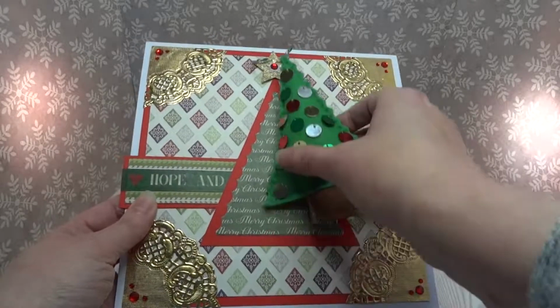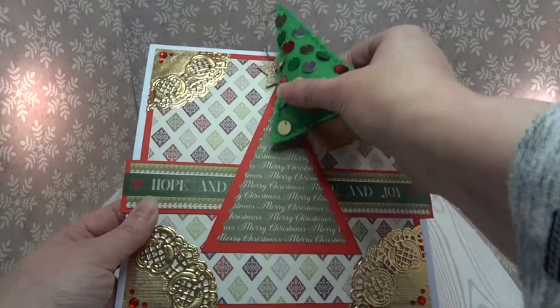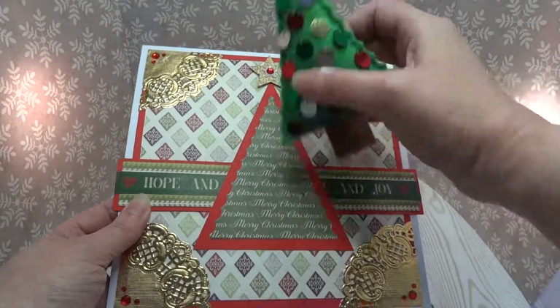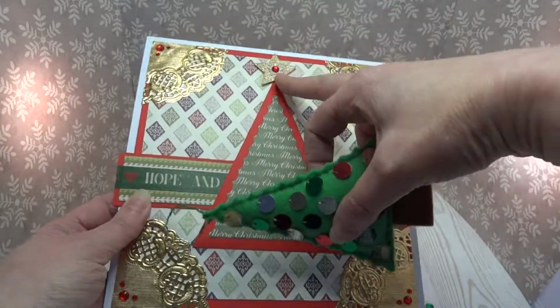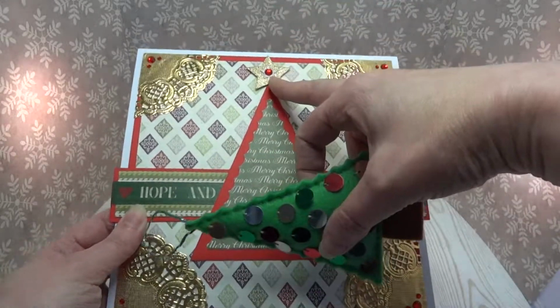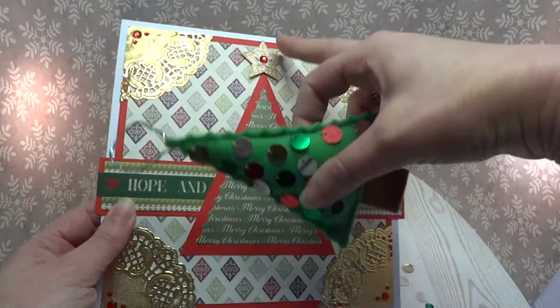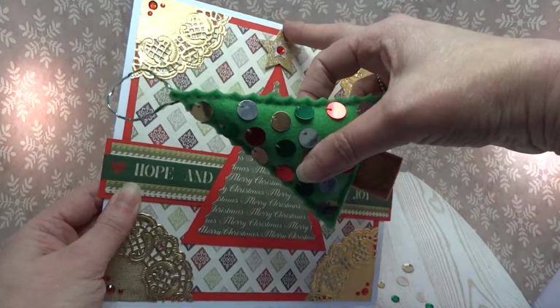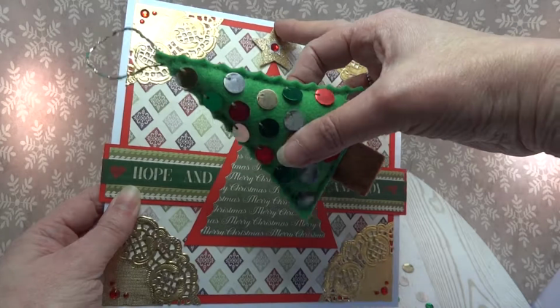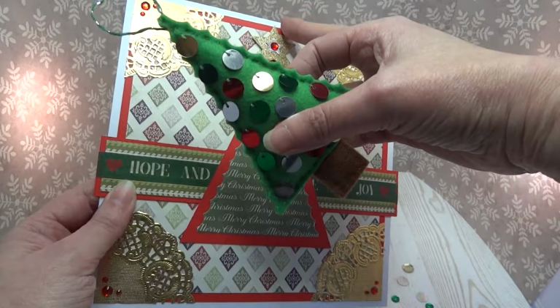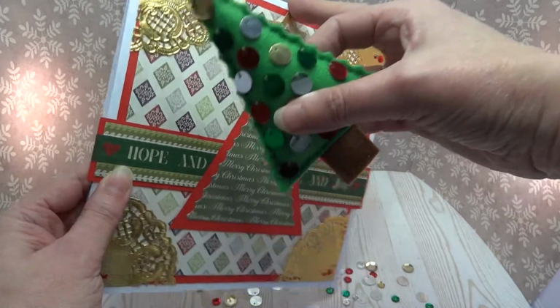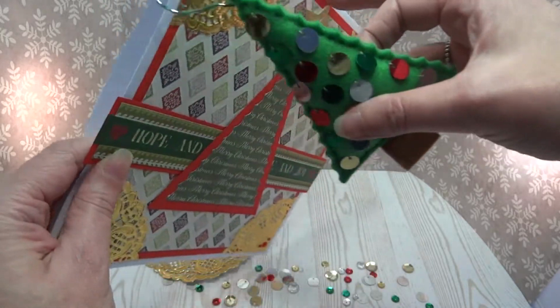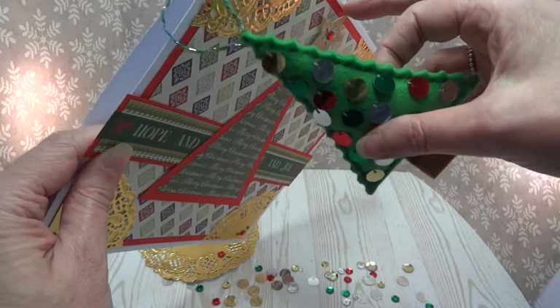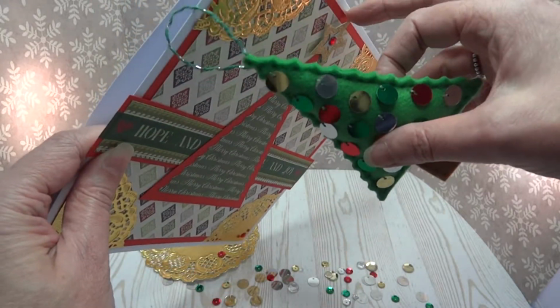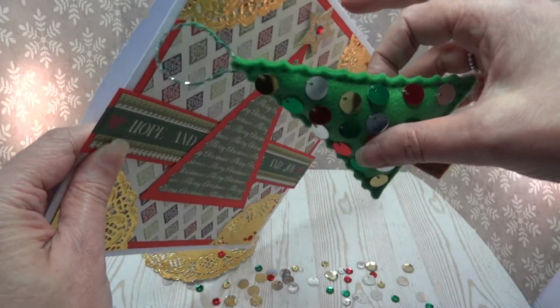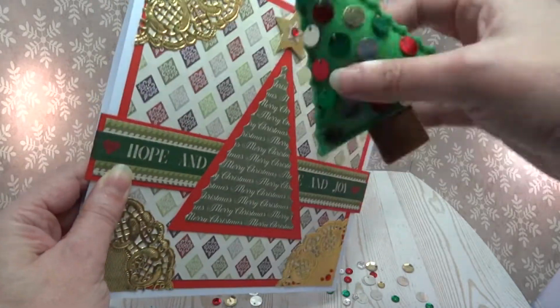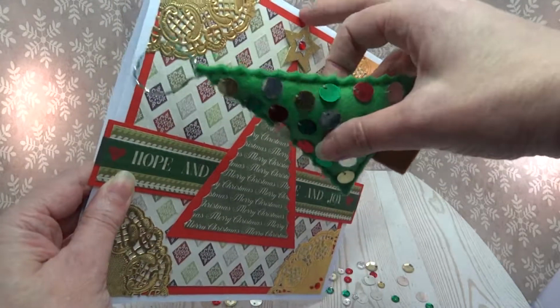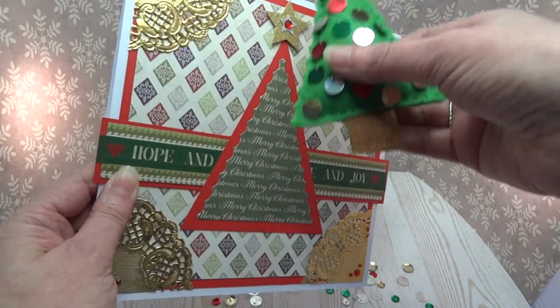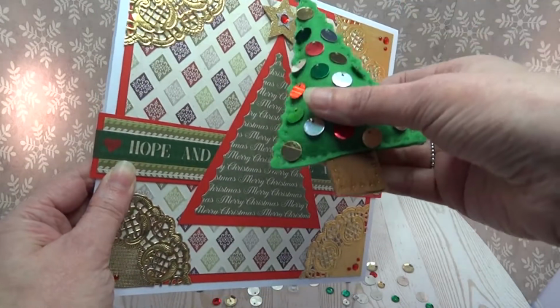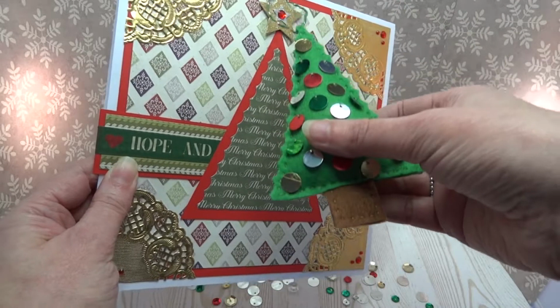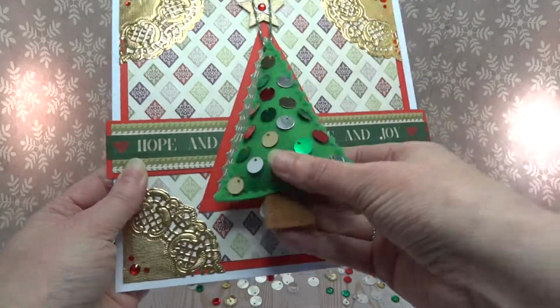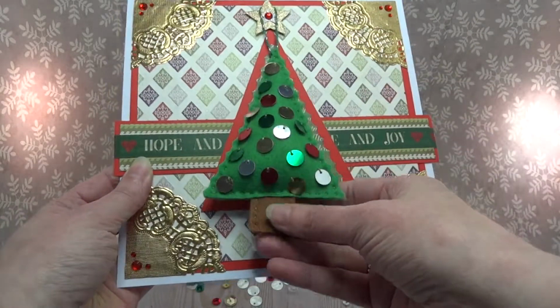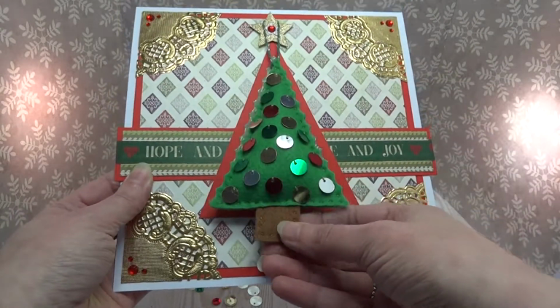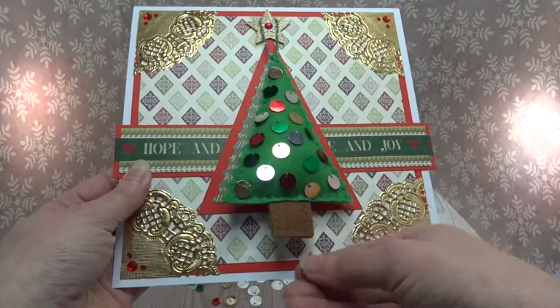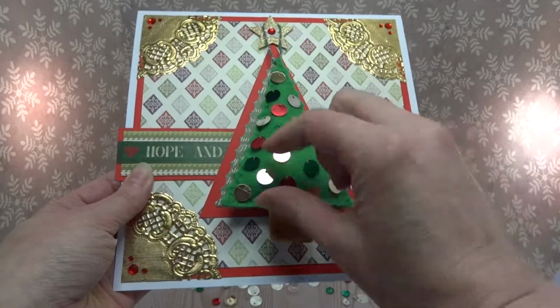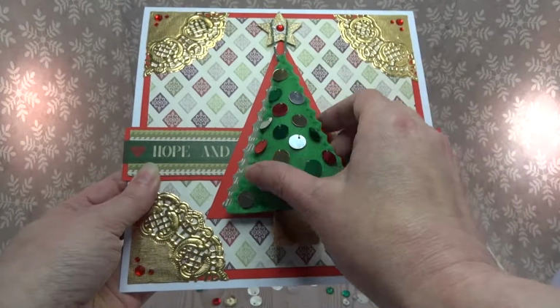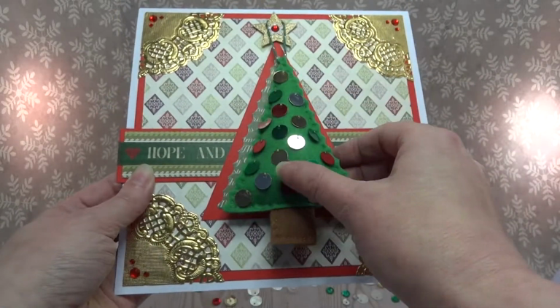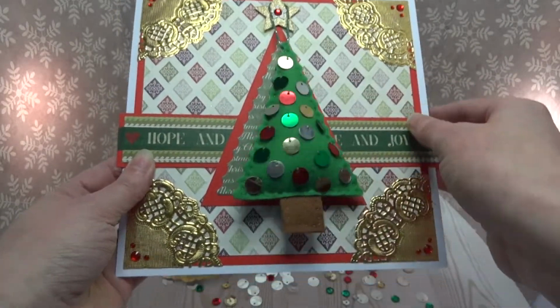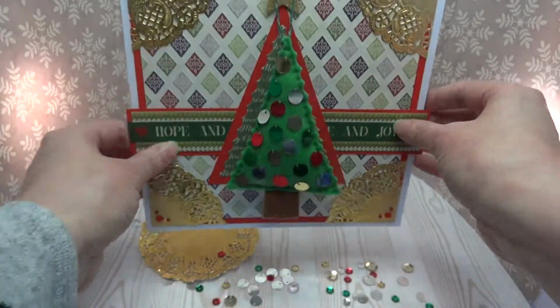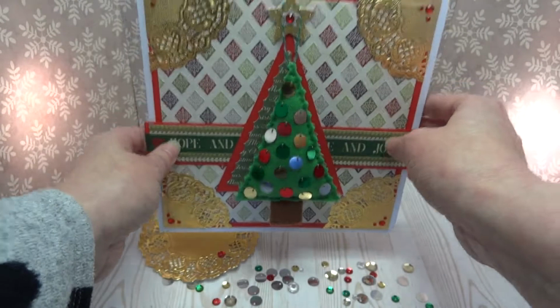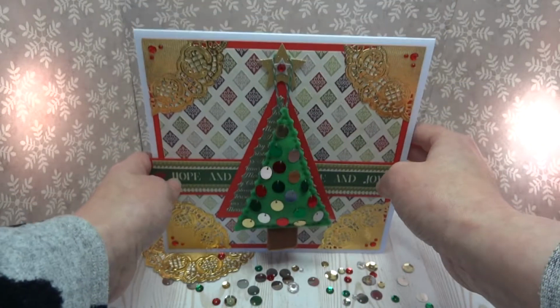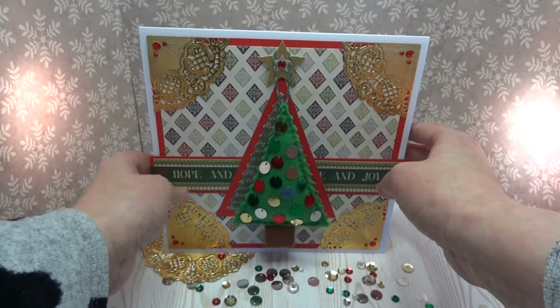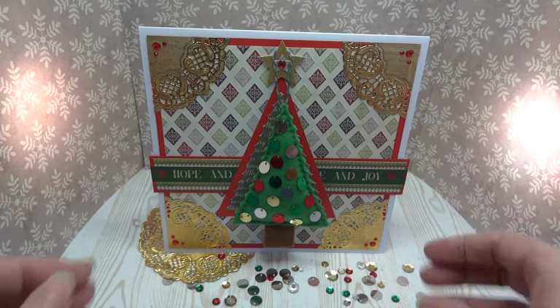I've used some stars at the top, and by adhering with just some foam pads behind, you can actually pop a little Christmas tree ornament on top. It makes a great card and gift in one.